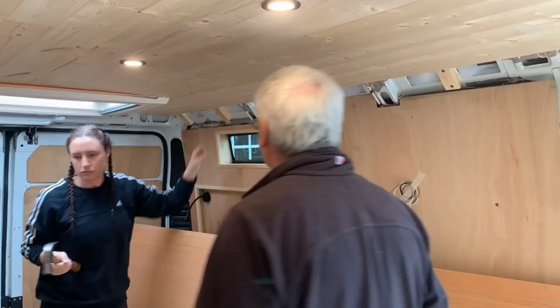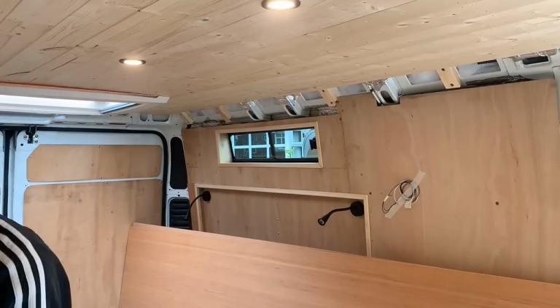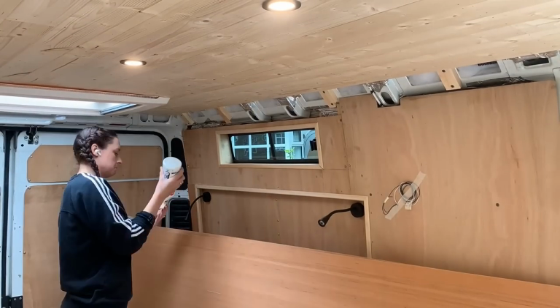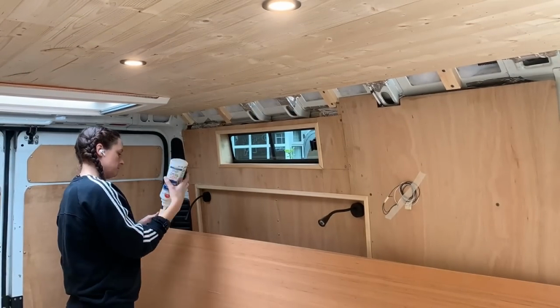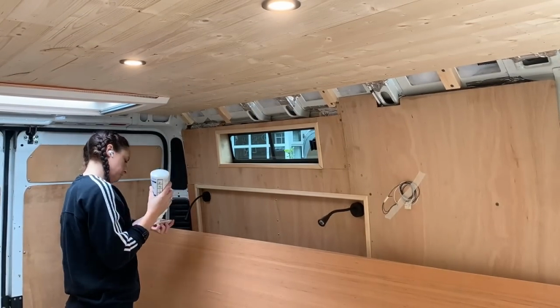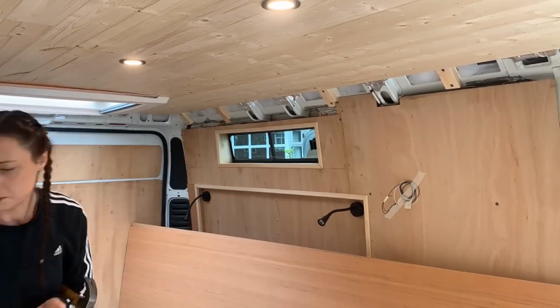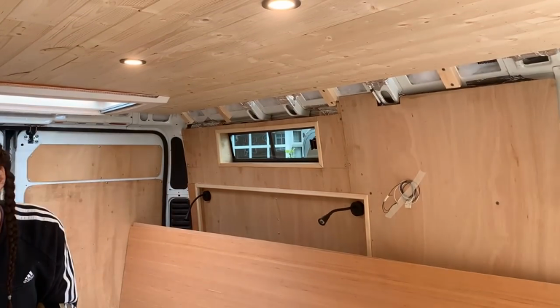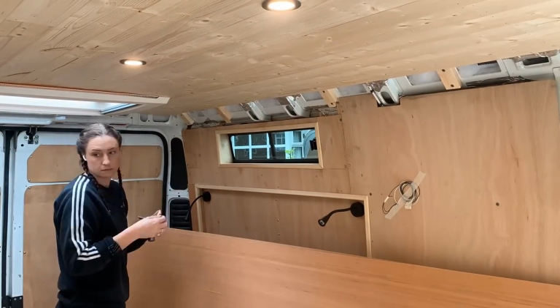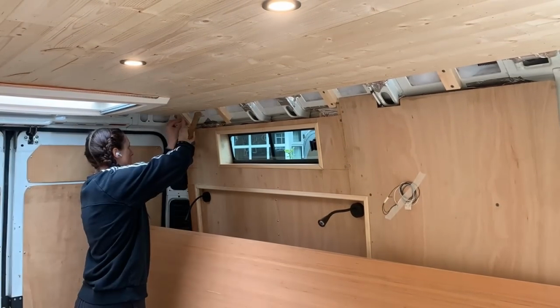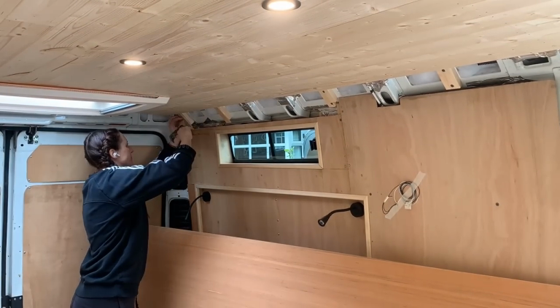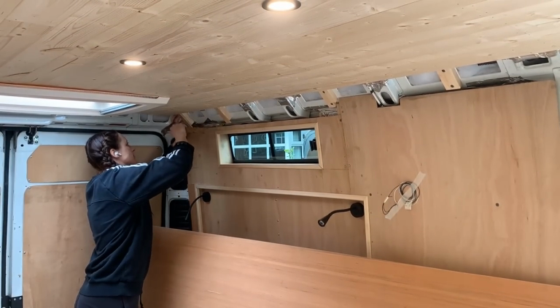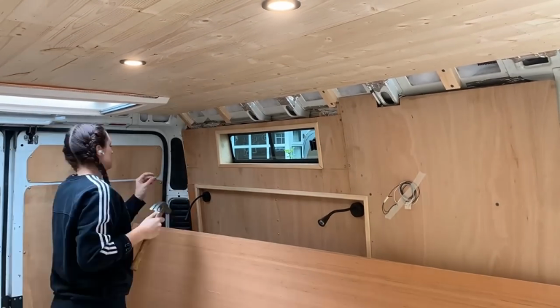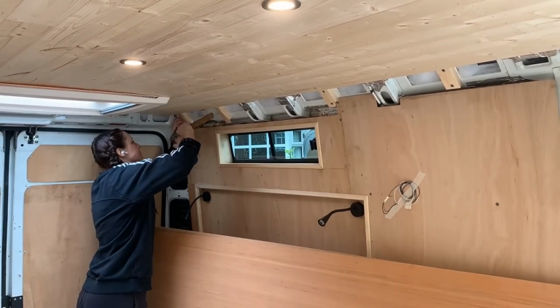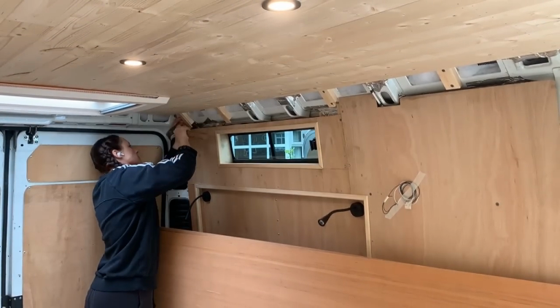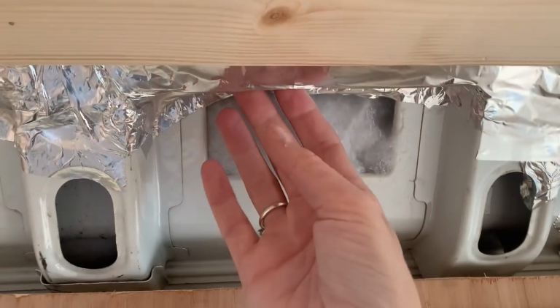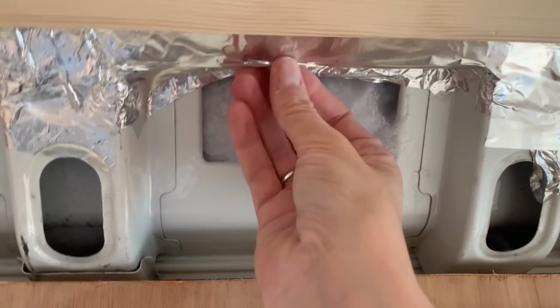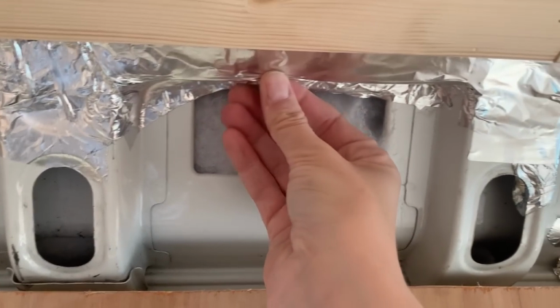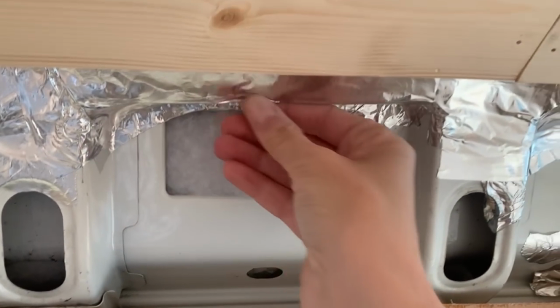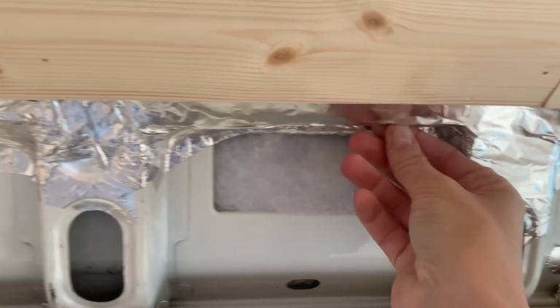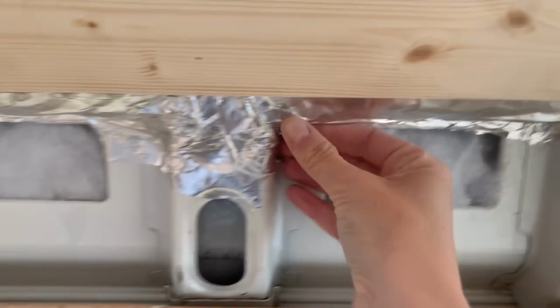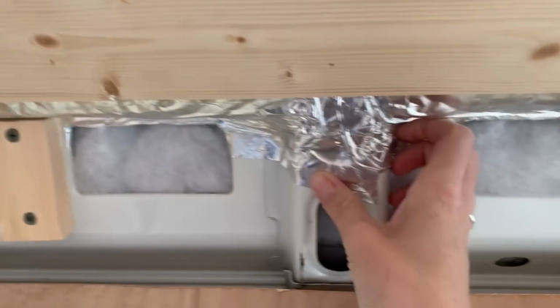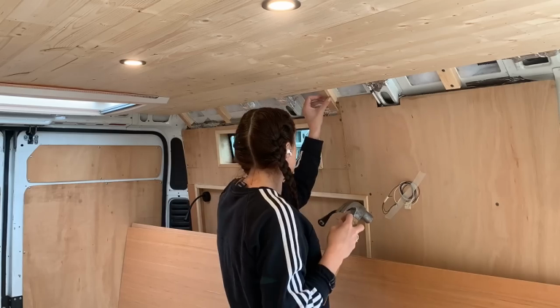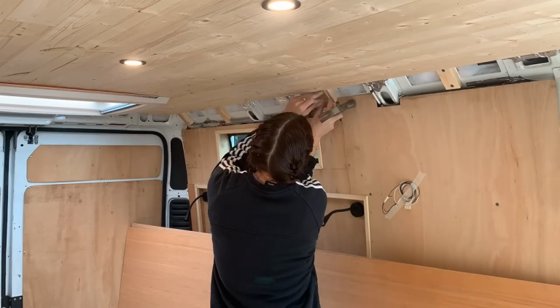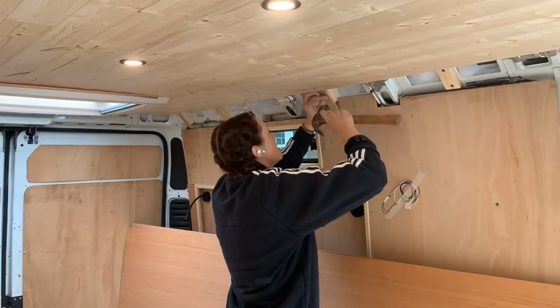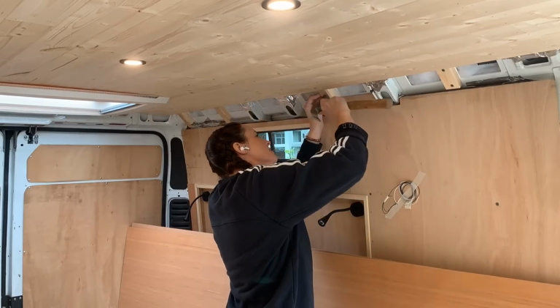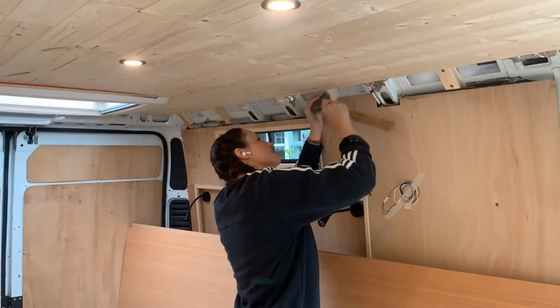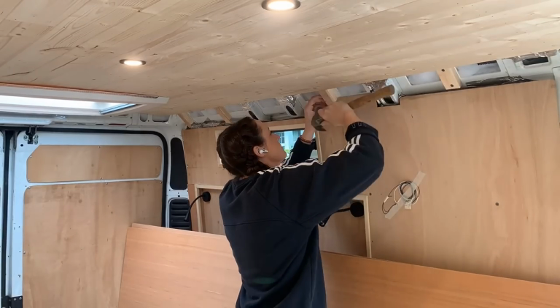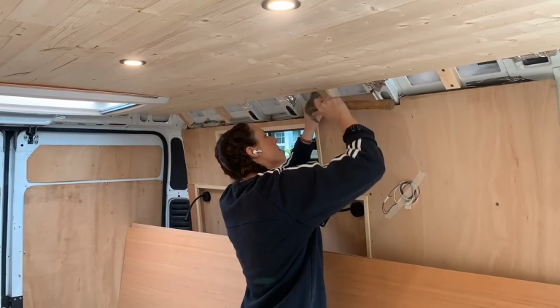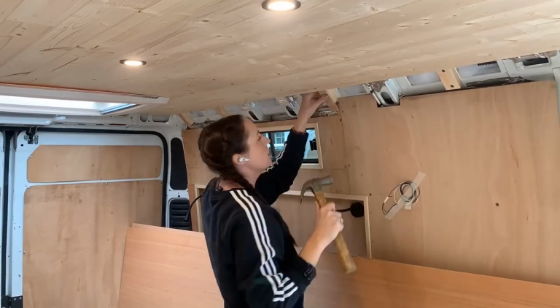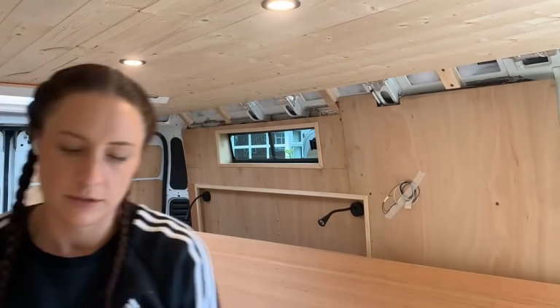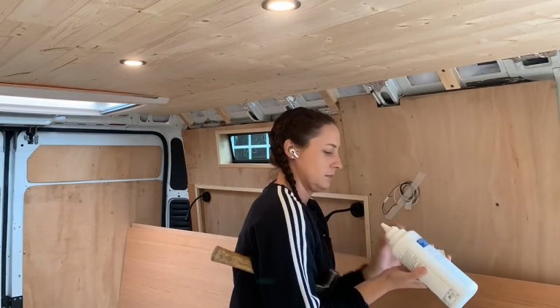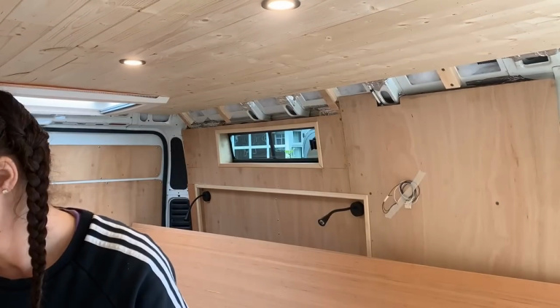I got to work with that and you'll notice that this side looks a bit different to the other regarding the vapour barrier. I decided here I could just tape it to the bit that was there and I didn't need to add an extra layer — it was a bit easier, so that's what I did.